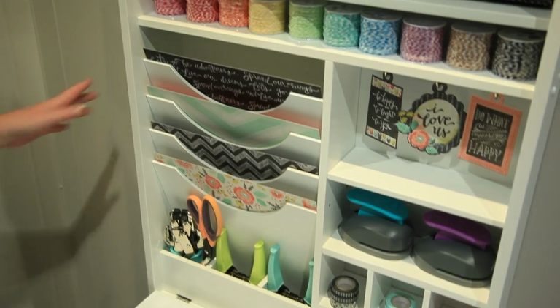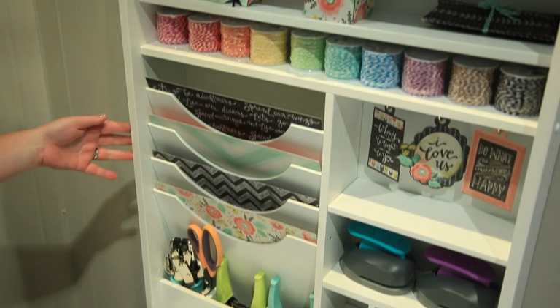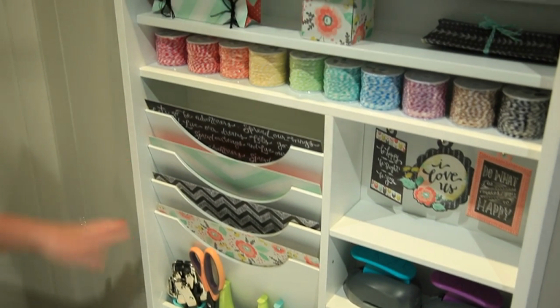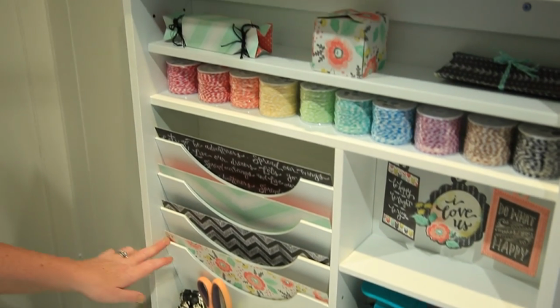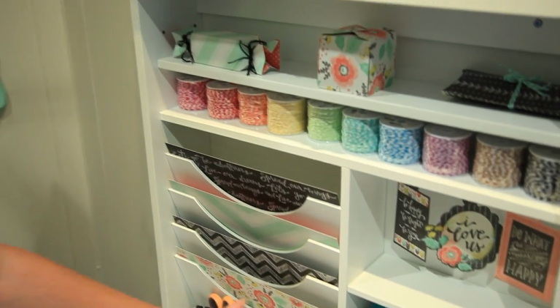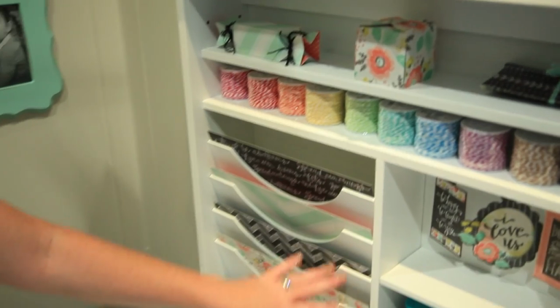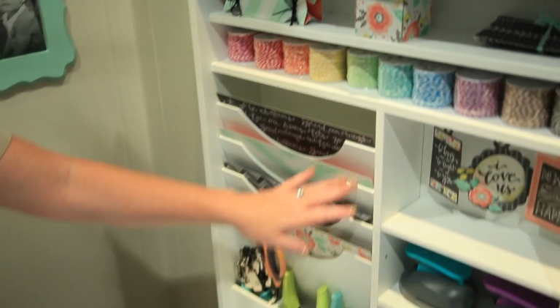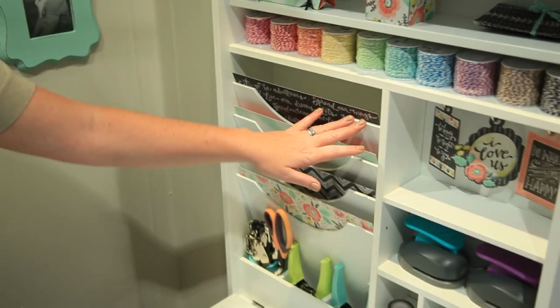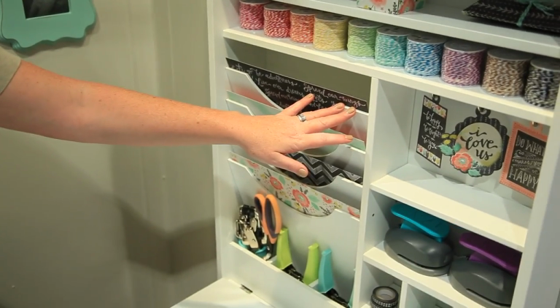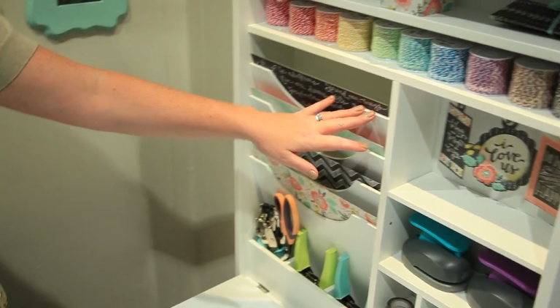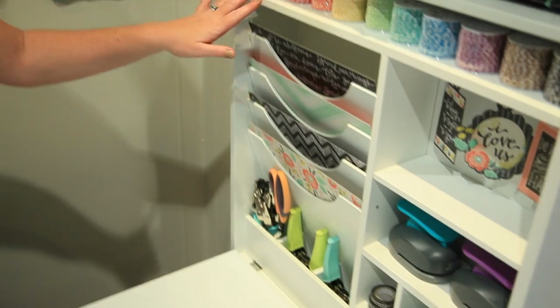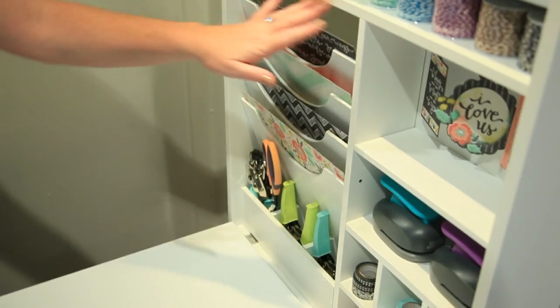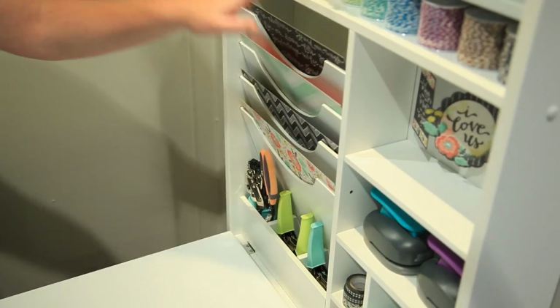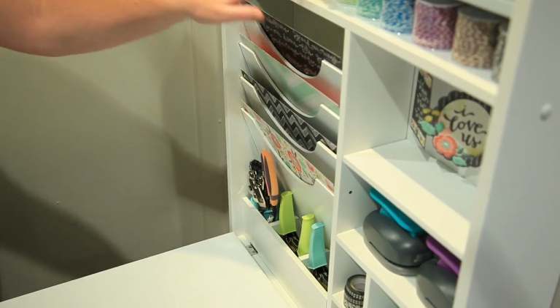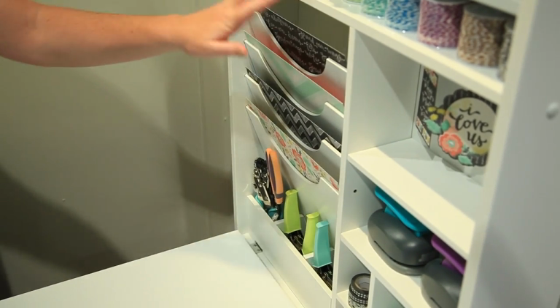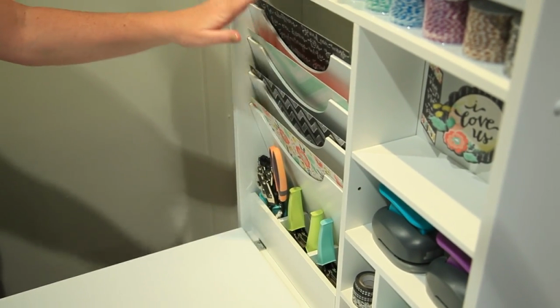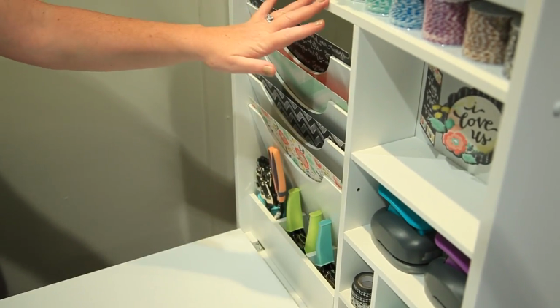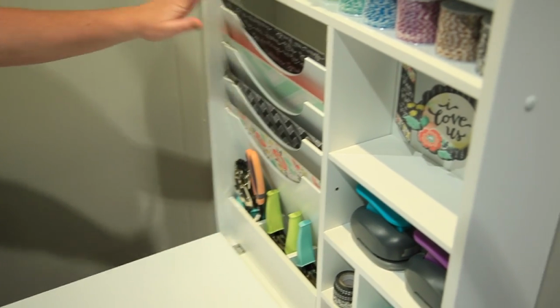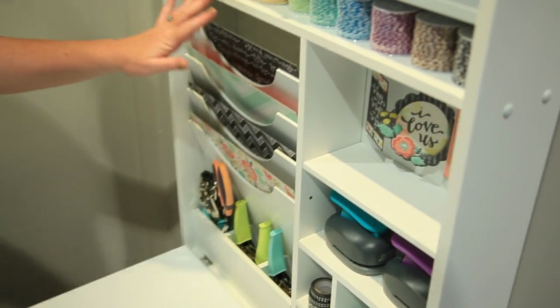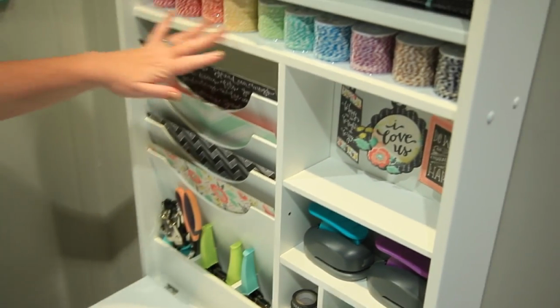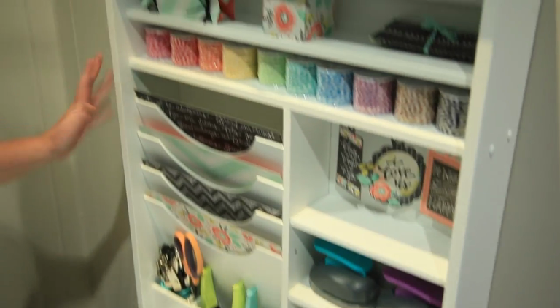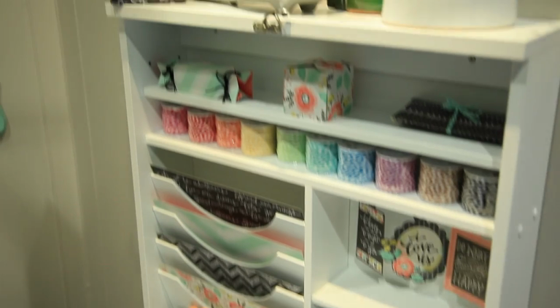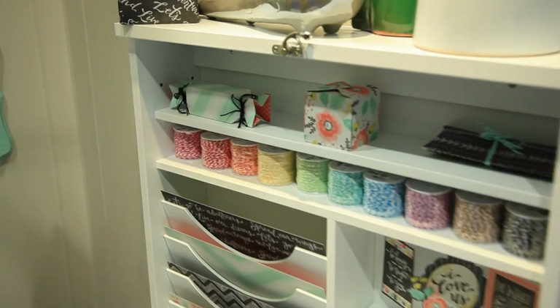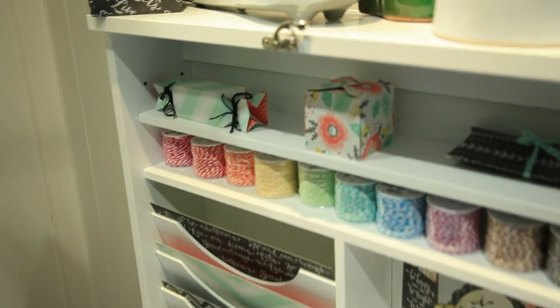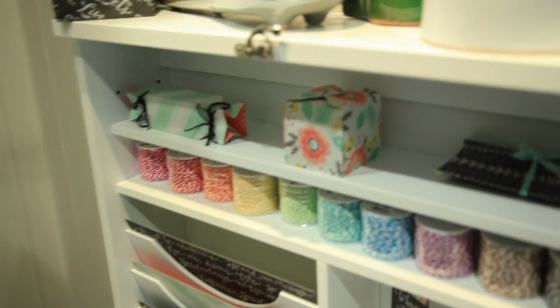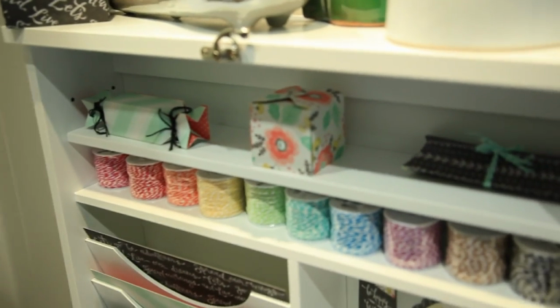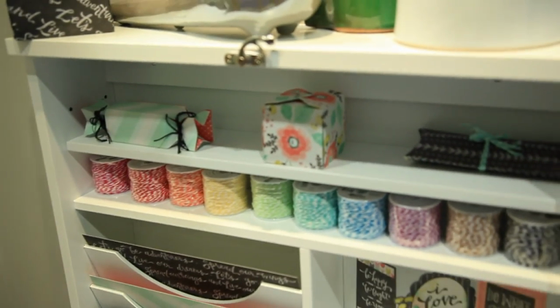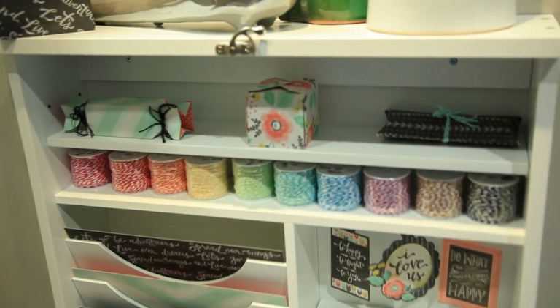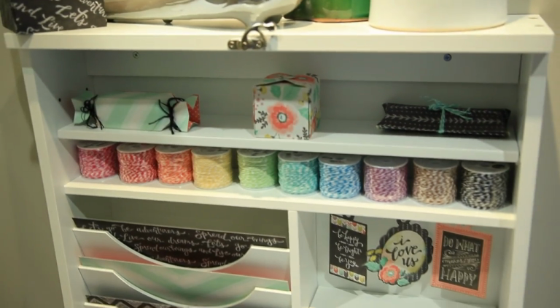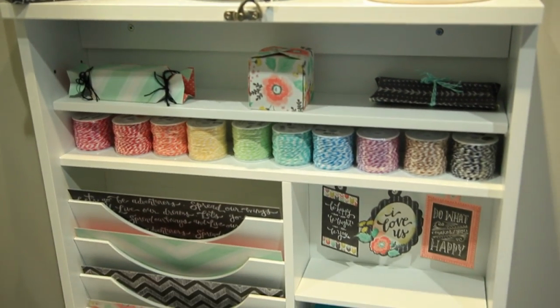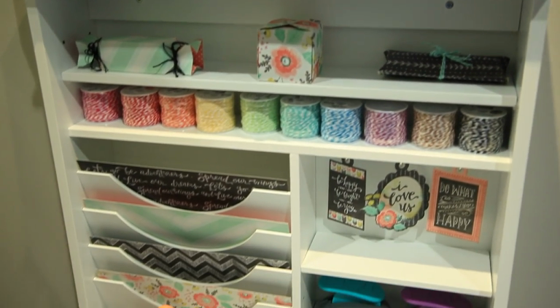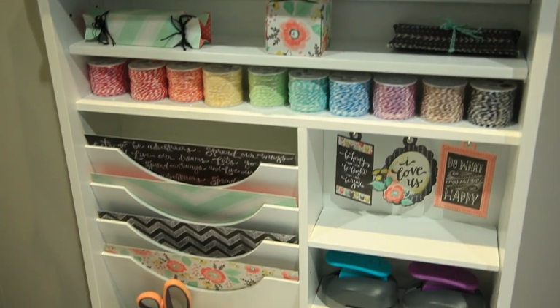It includes these 12 by 12 paper slots and little shelves — you could put twine, you could put stickles, you could put anything in there. Your tools can fit easily in these little pockets.